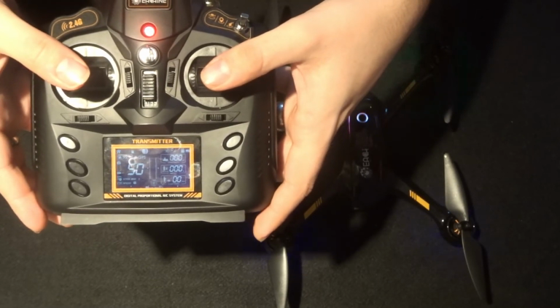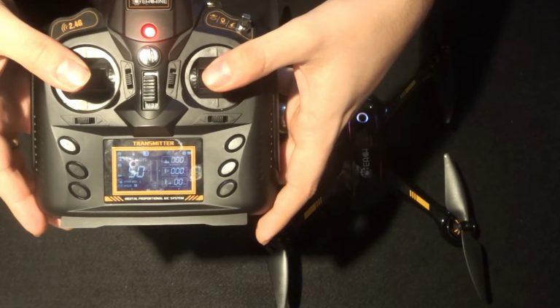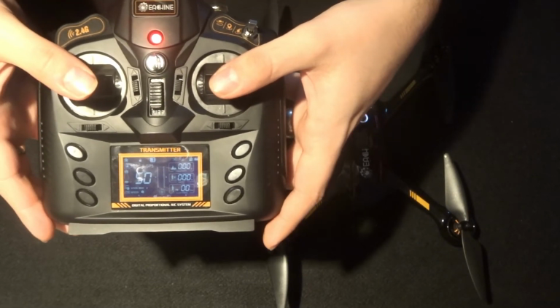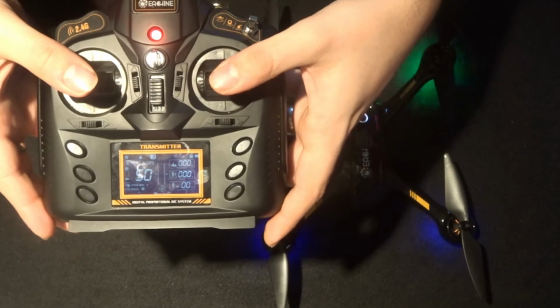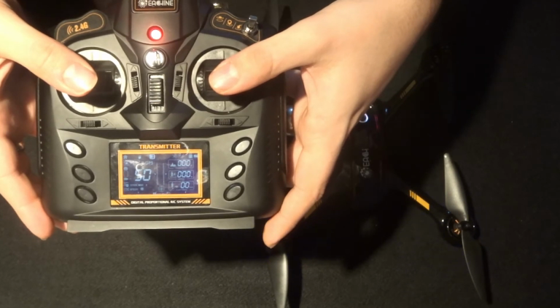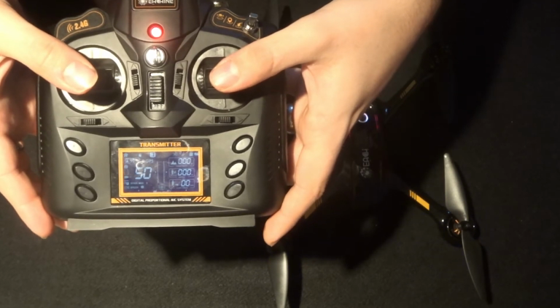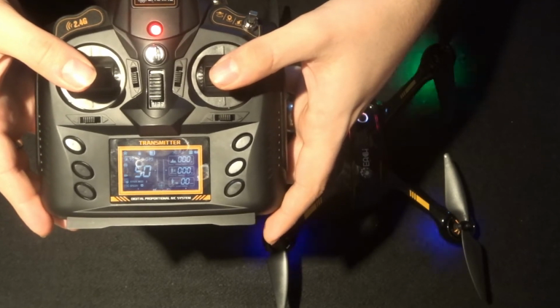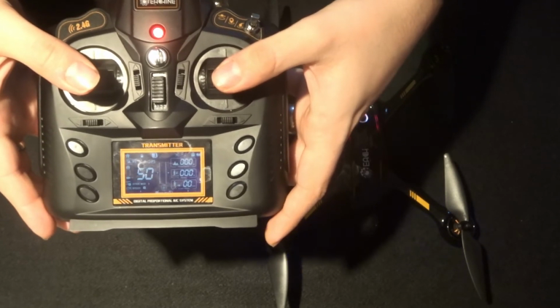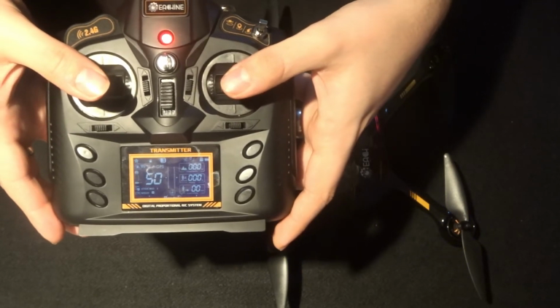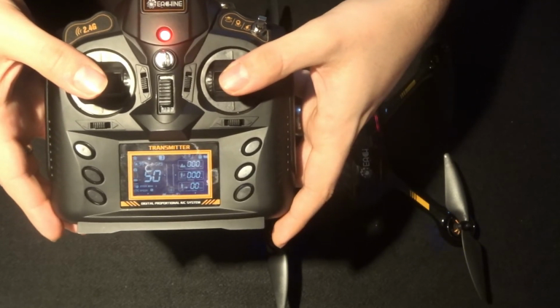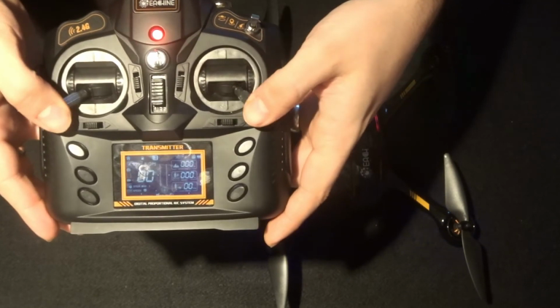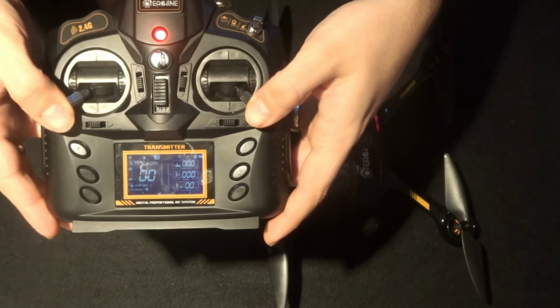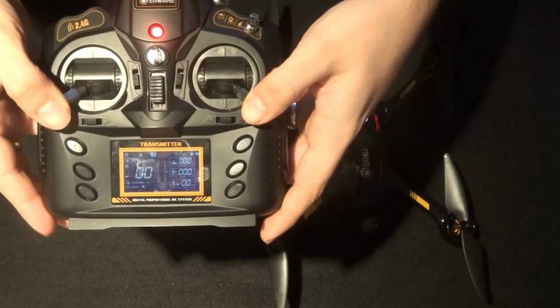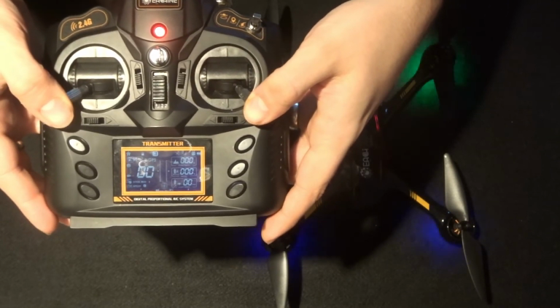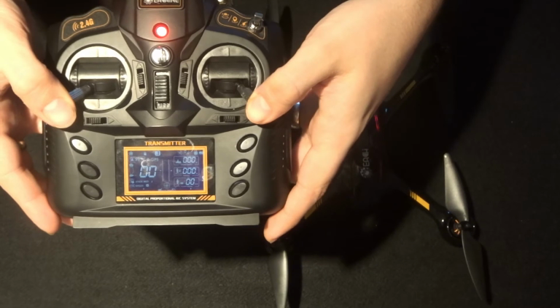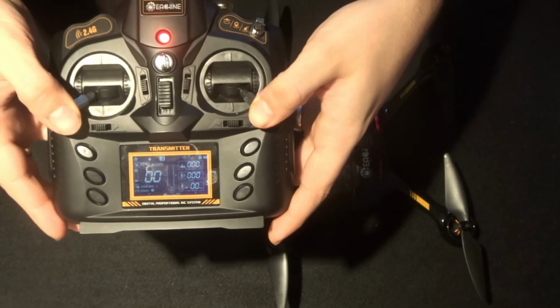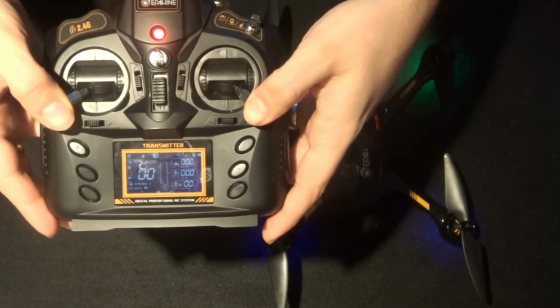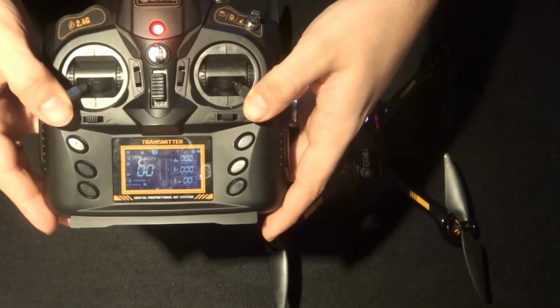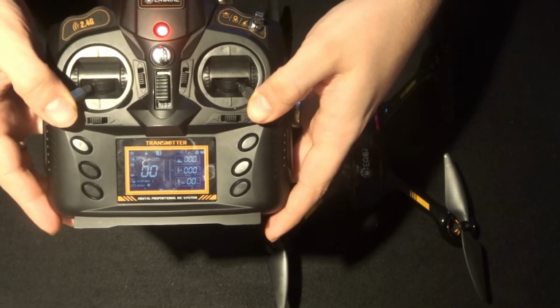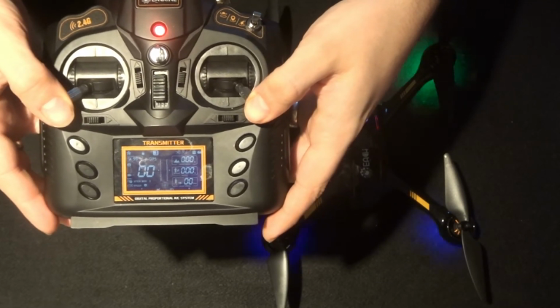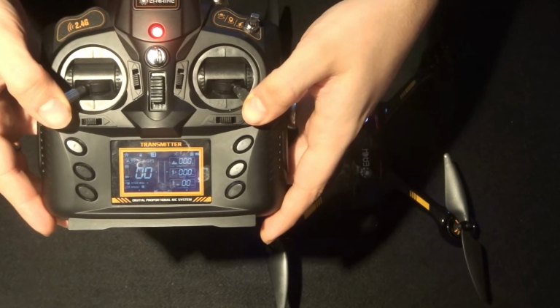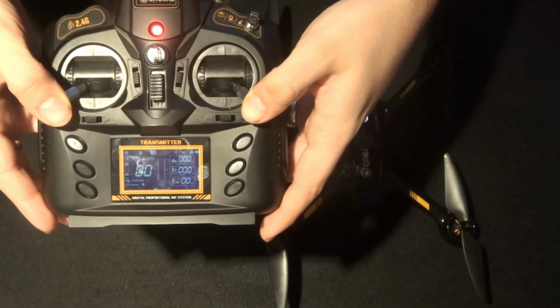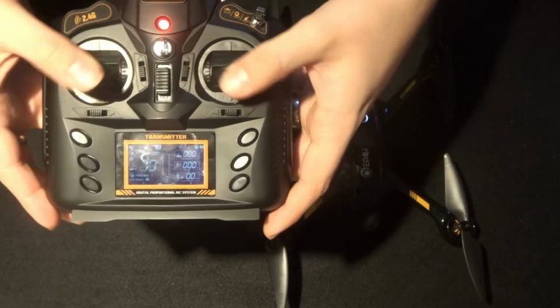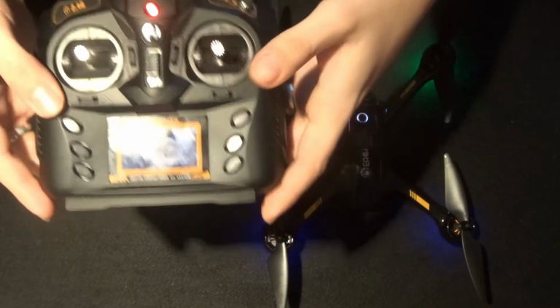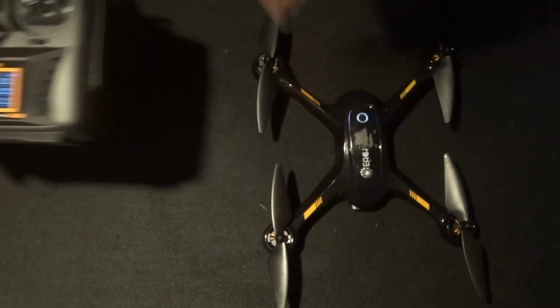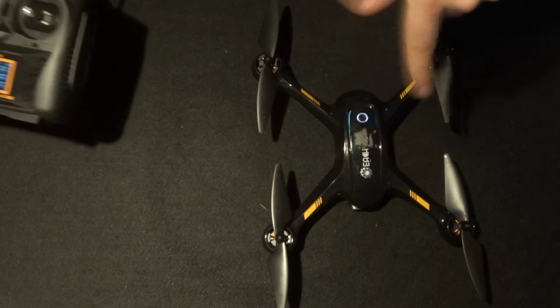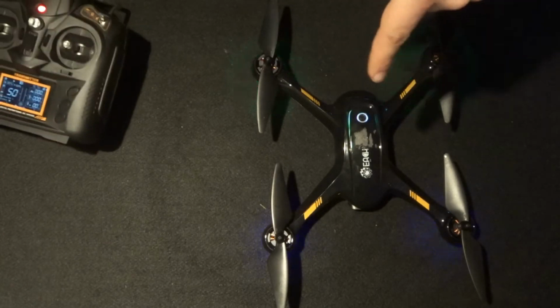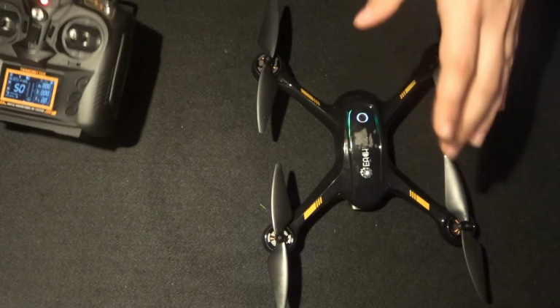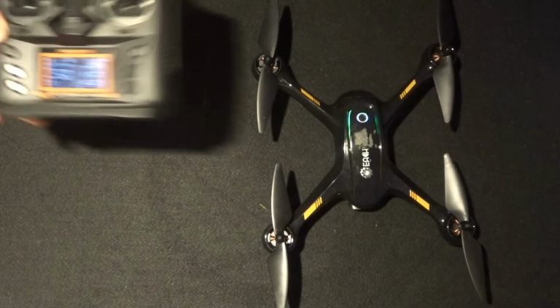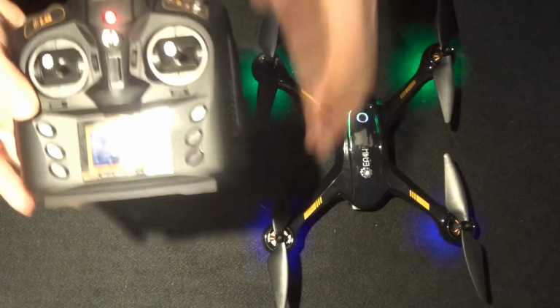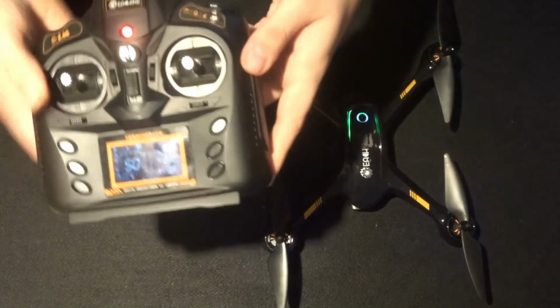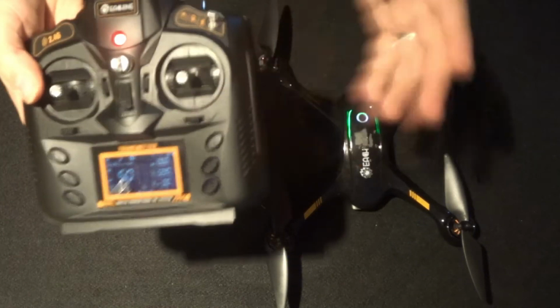To lock the motors if you wanted to make the quadcopter safe again, you lock them by moving each of the analog sticks outwards like this. You'll hear the motors wind down and then lock.